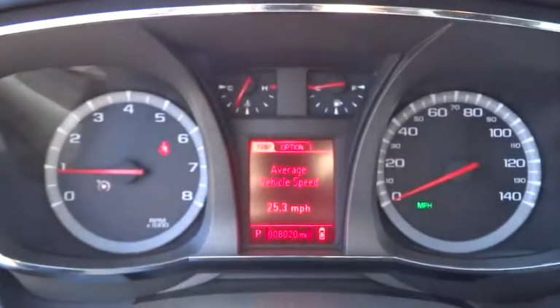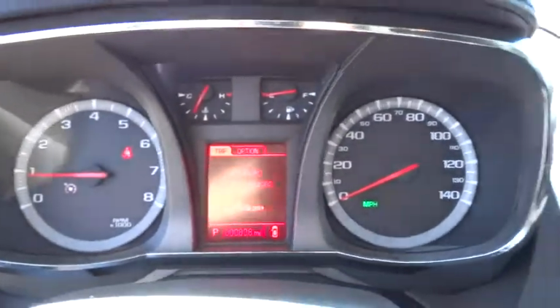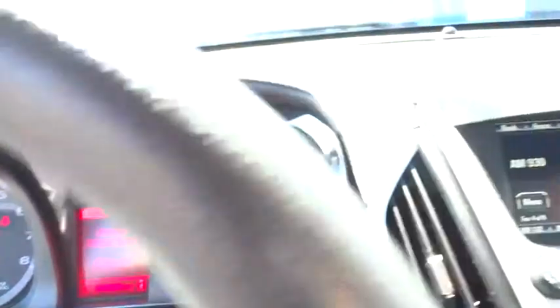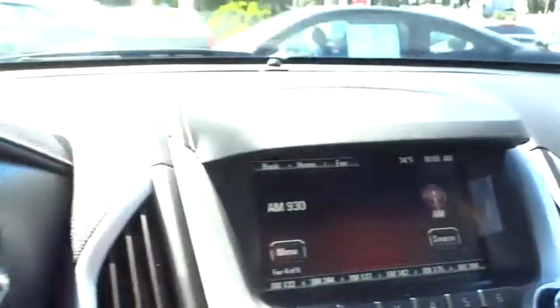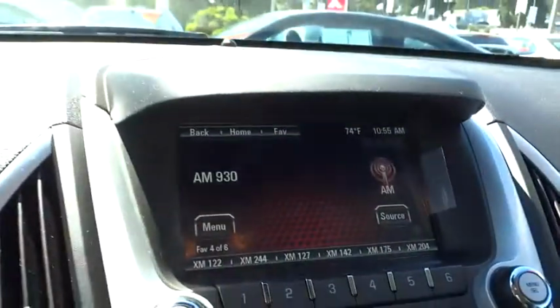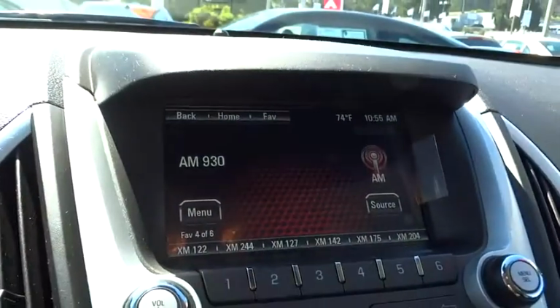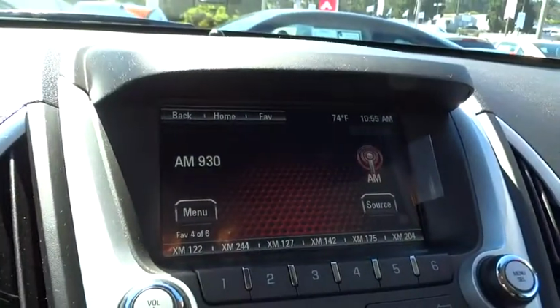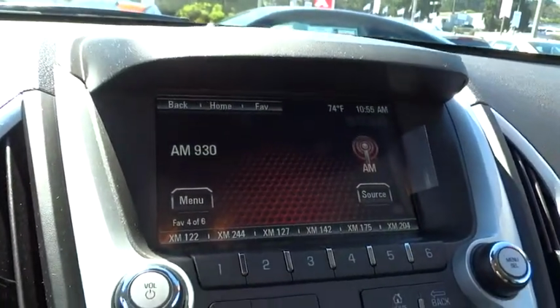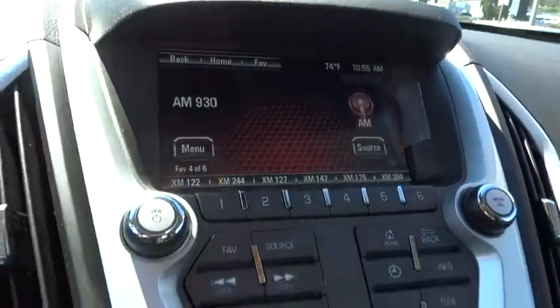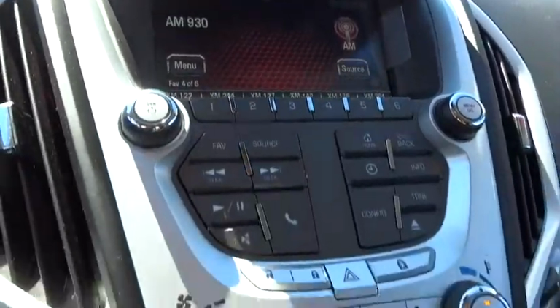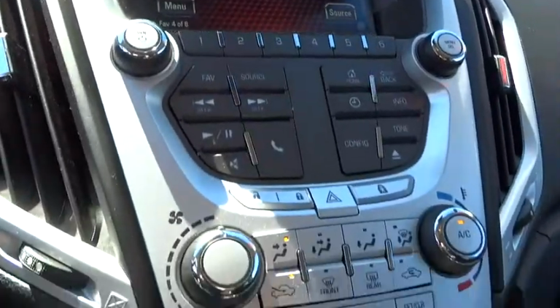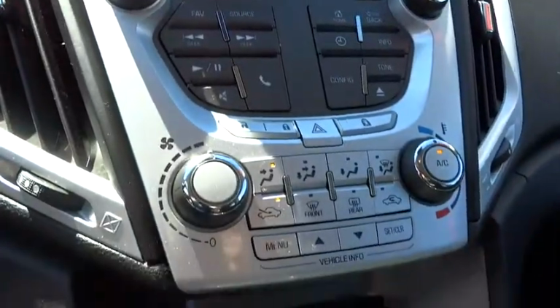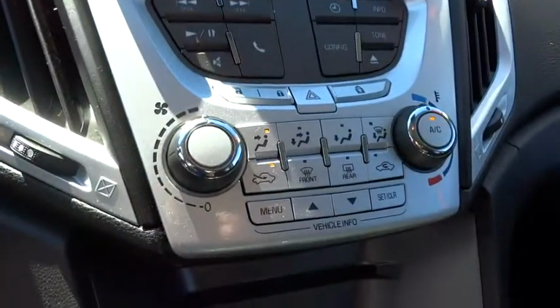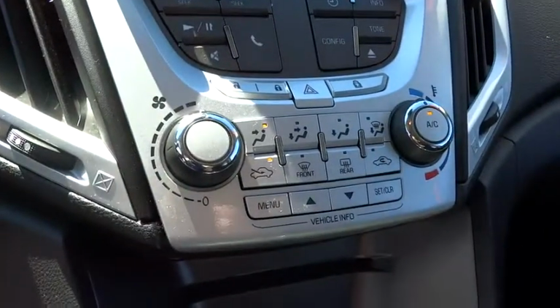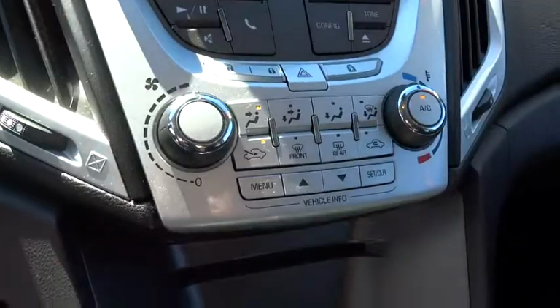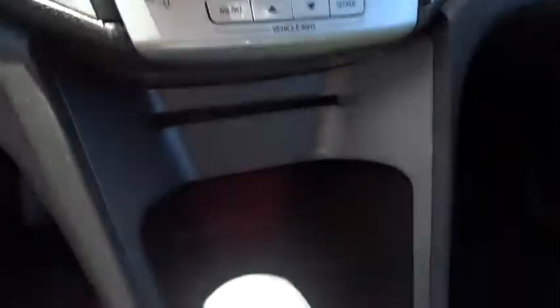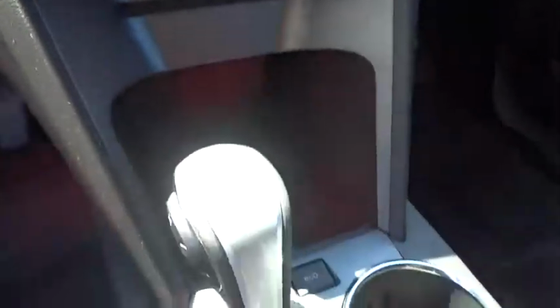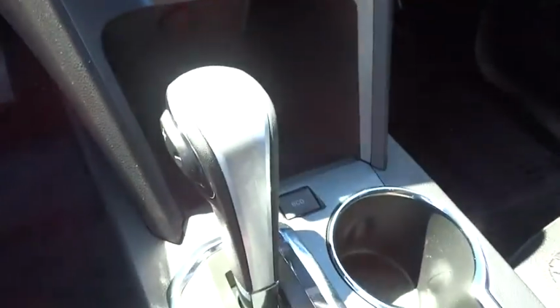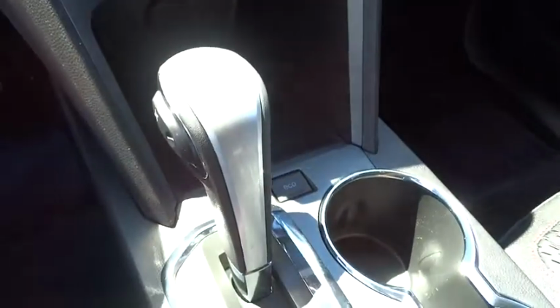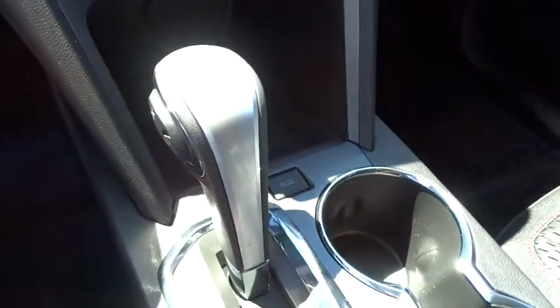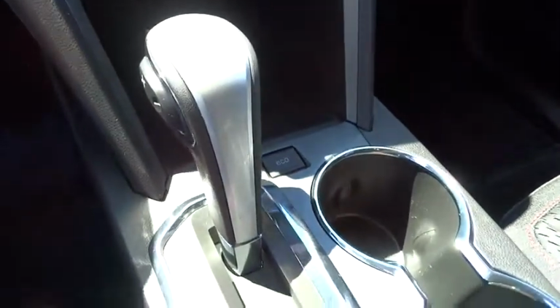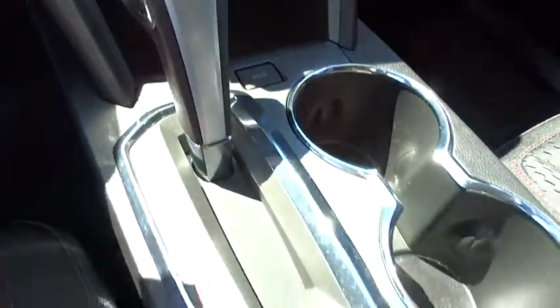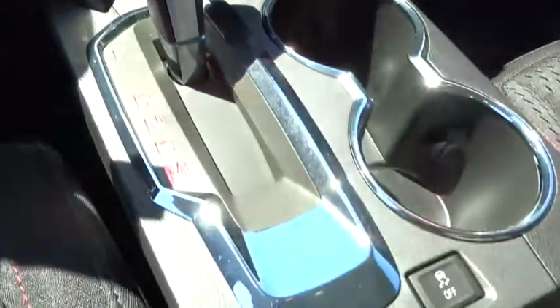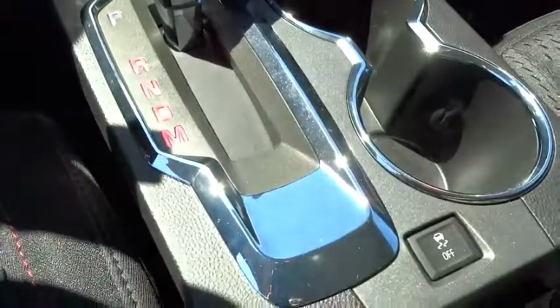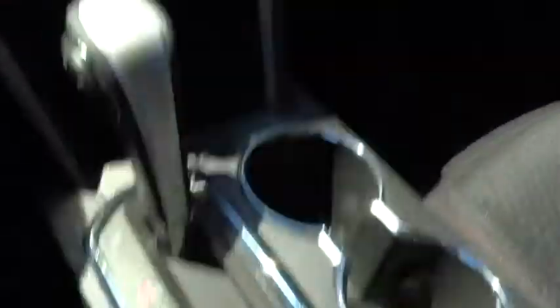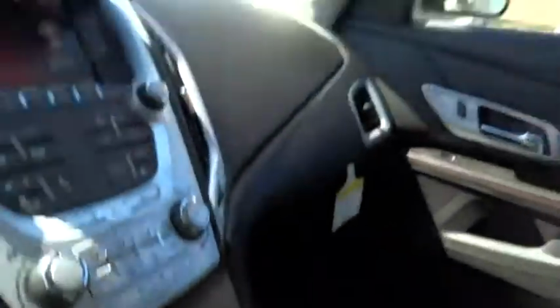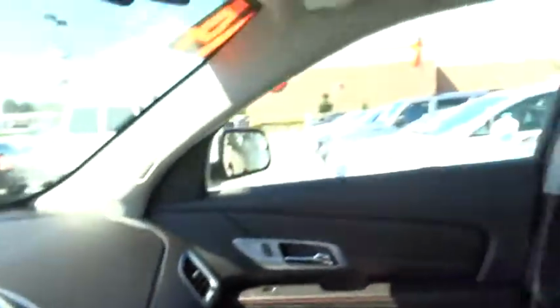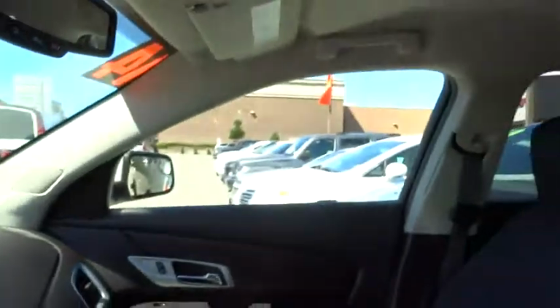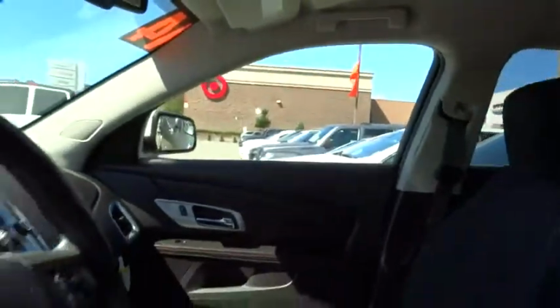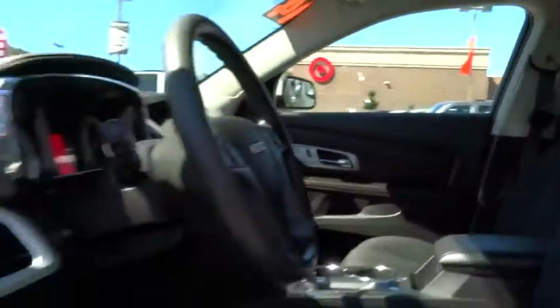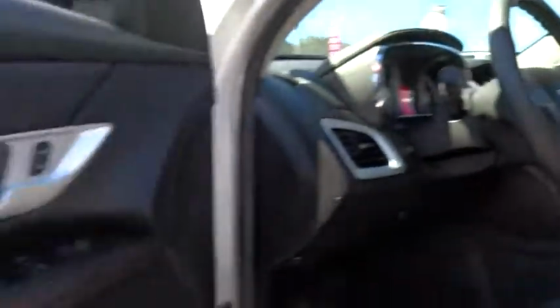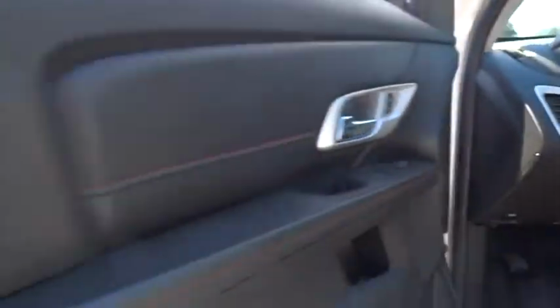Auto dimming rear view mirror, PPO, floor mats, cruise control, four wheel disc brakes, aluminum wheels, rear defrost, FWD, AM/FM radio, fog lamps, and CD player.